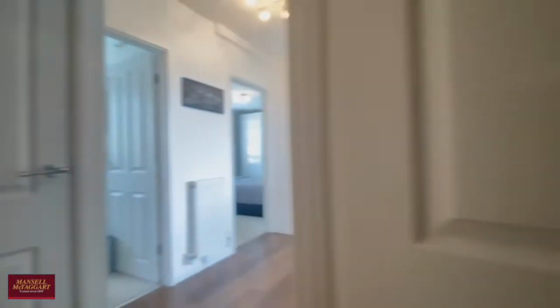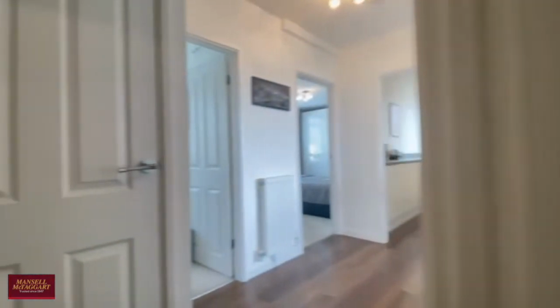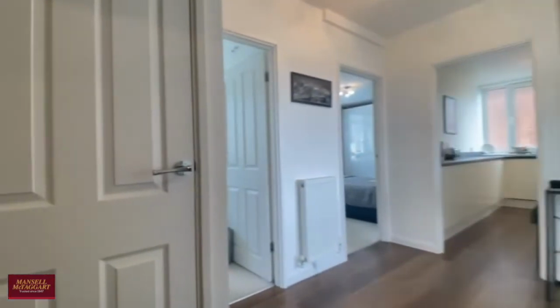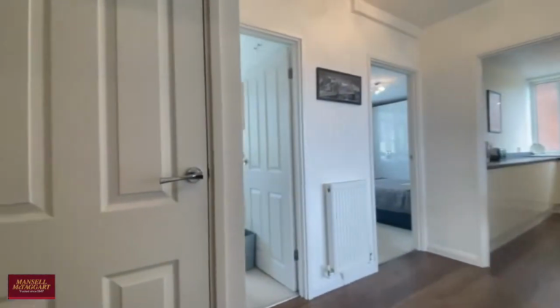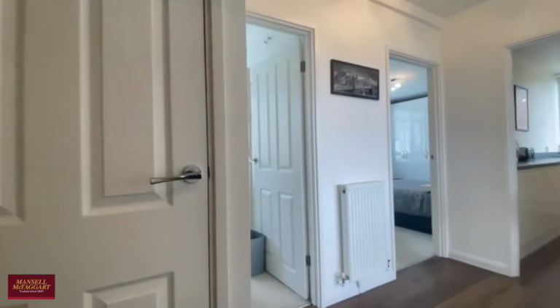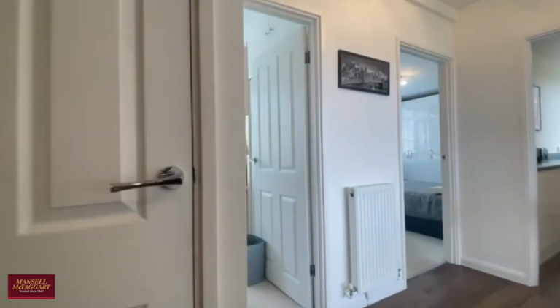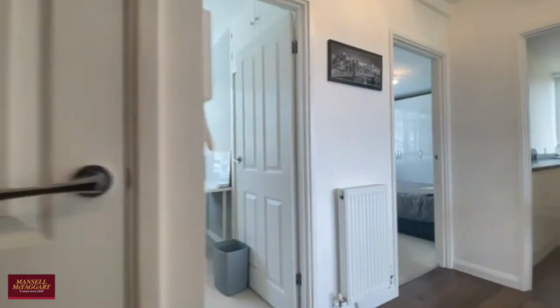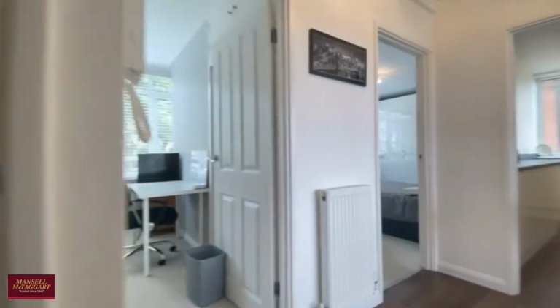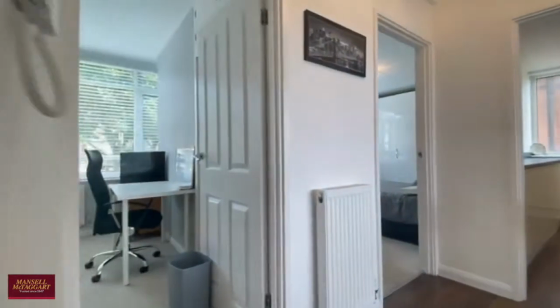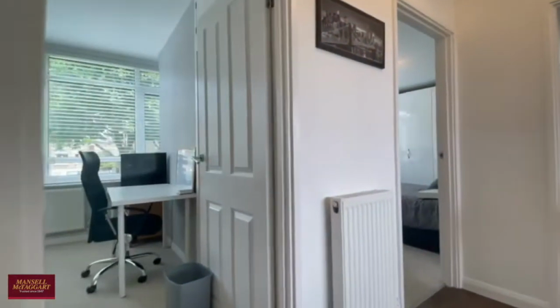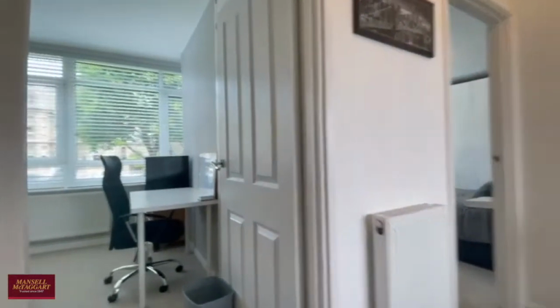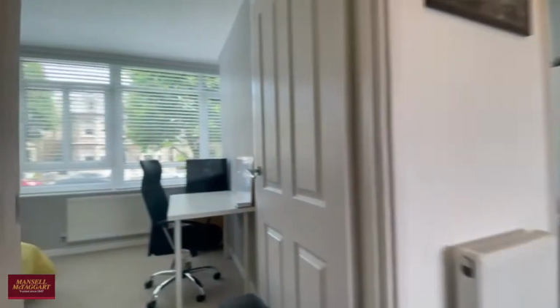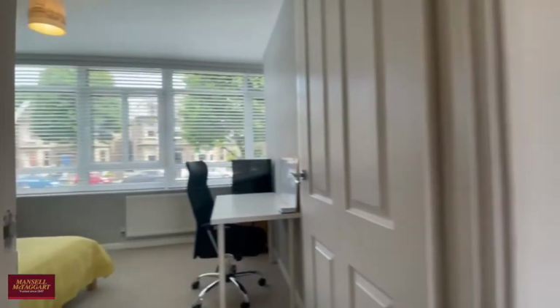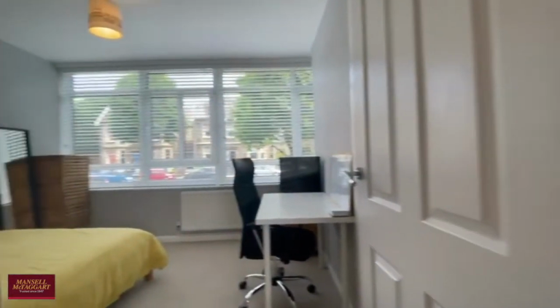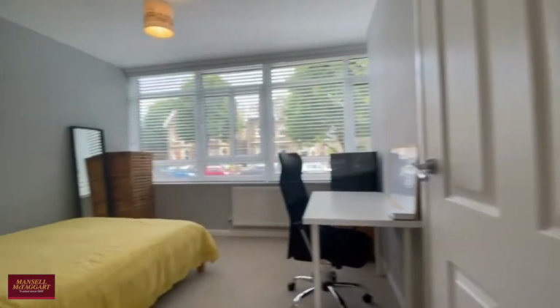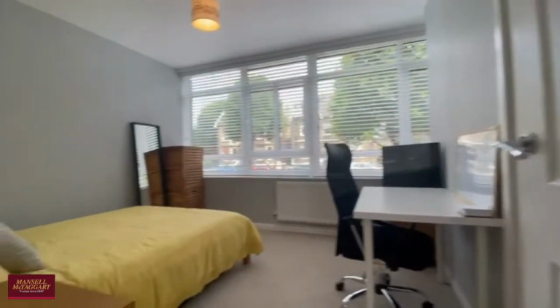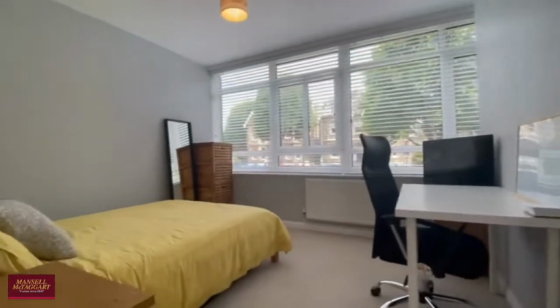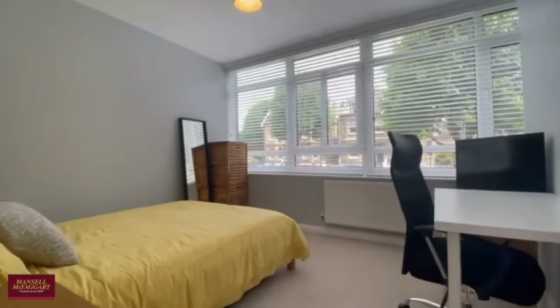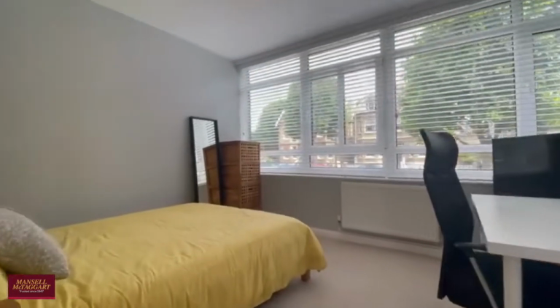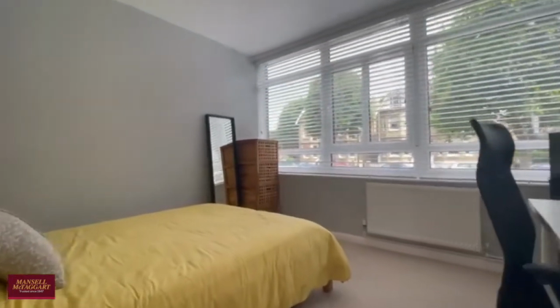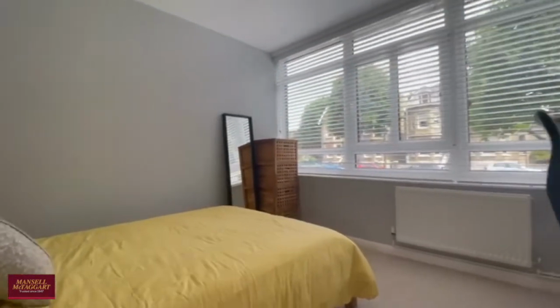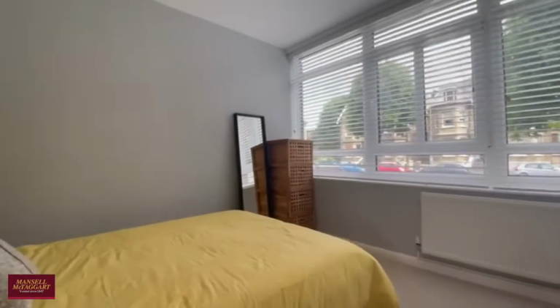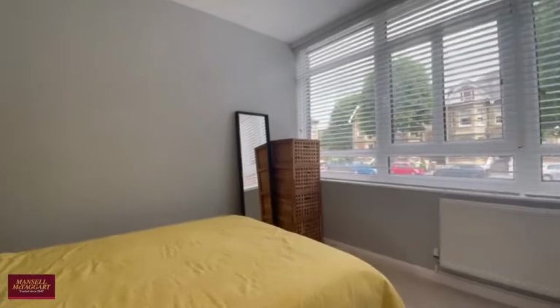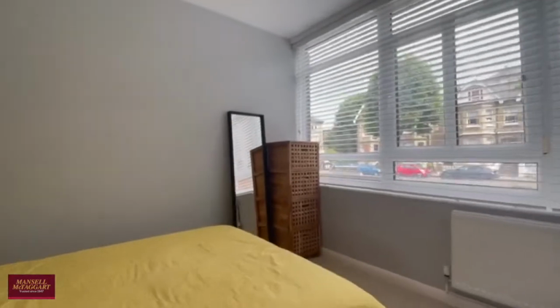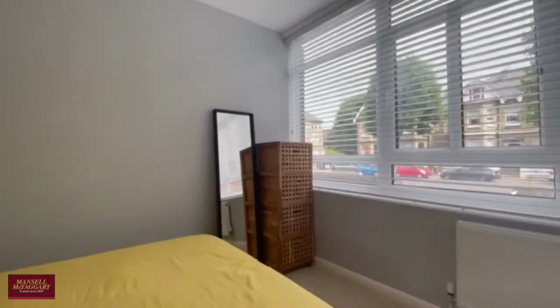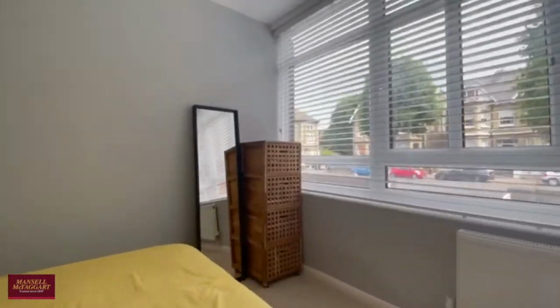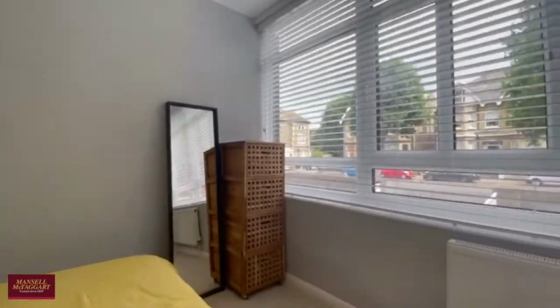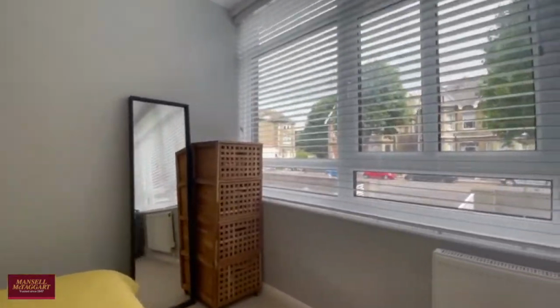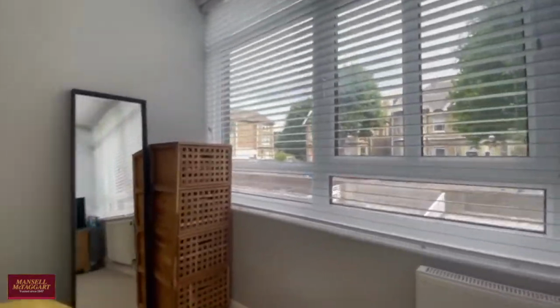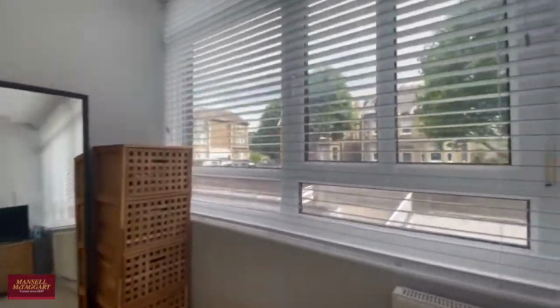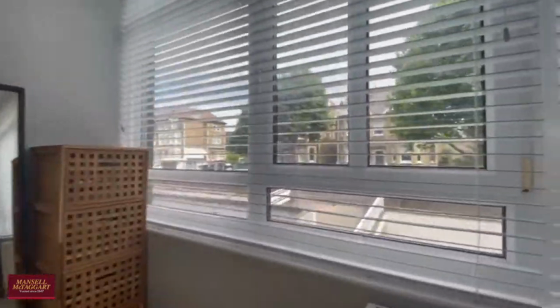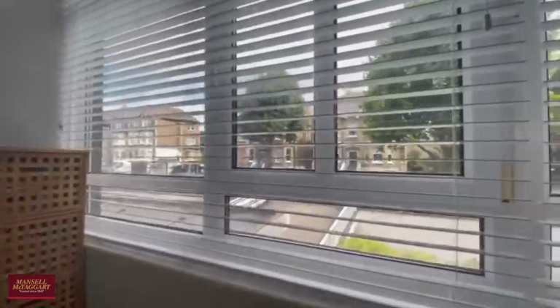Then heading through to the smaller of the two bedrooms — however it's still a really good size and comfortably fits a king-size bed, with views out towards Cromwell Road.